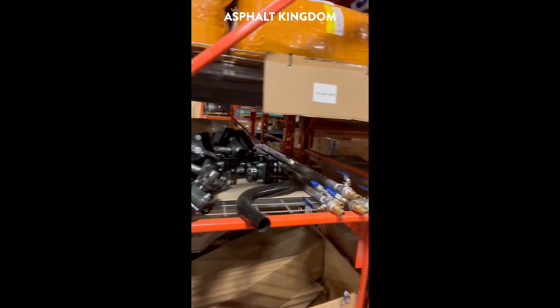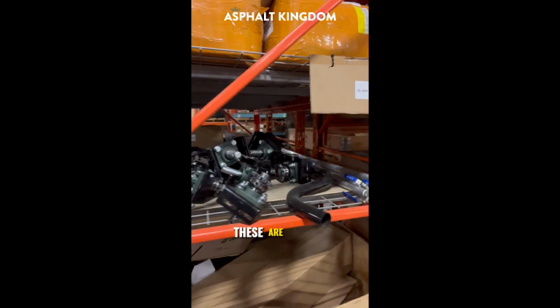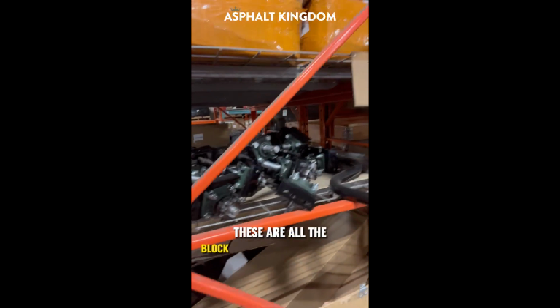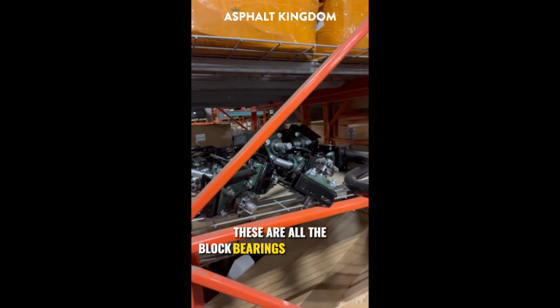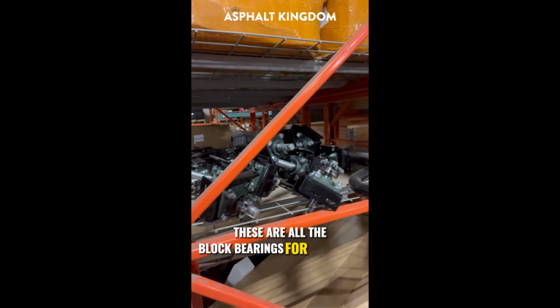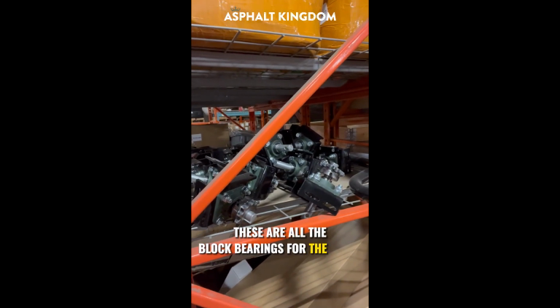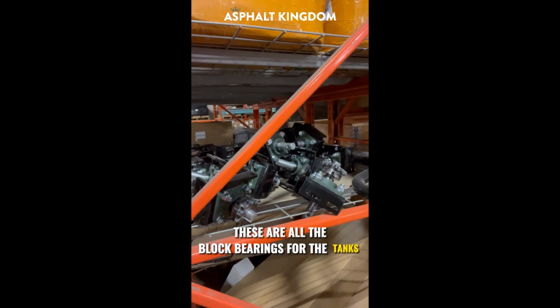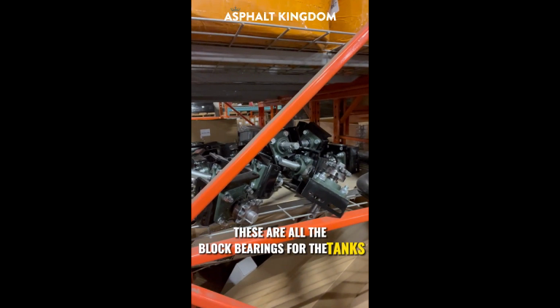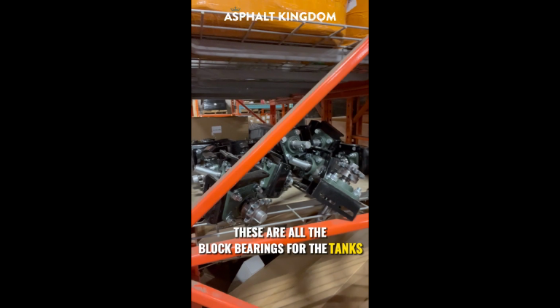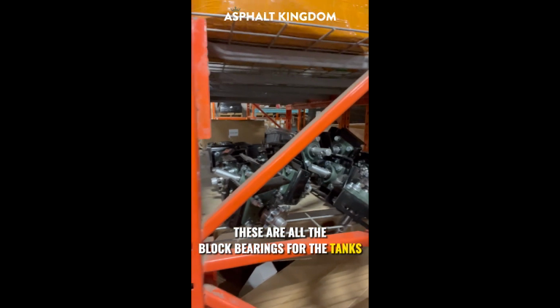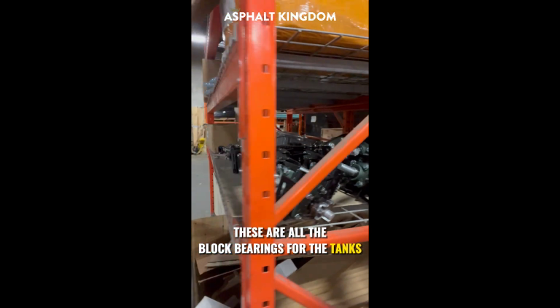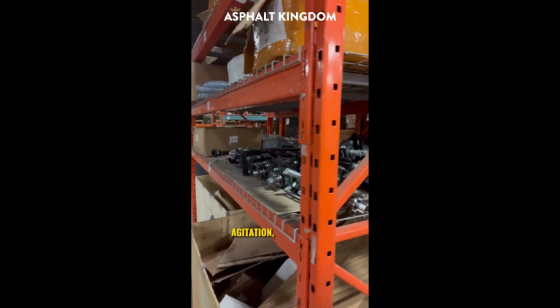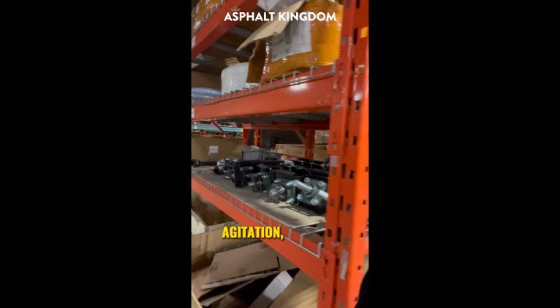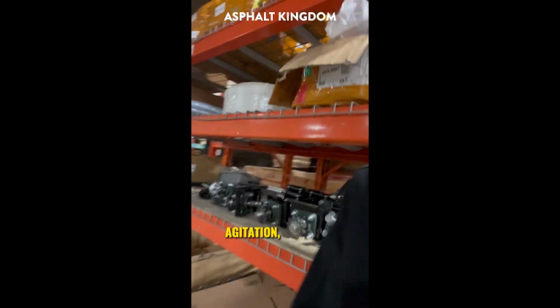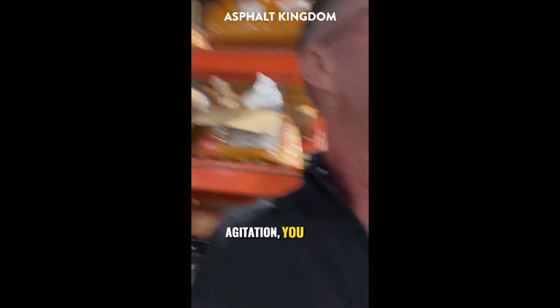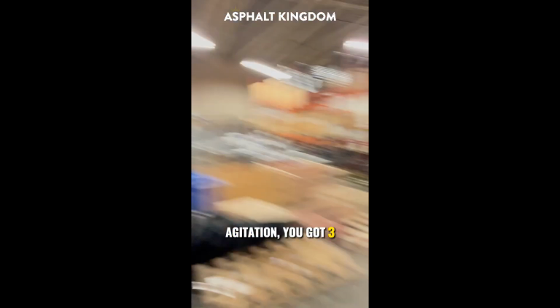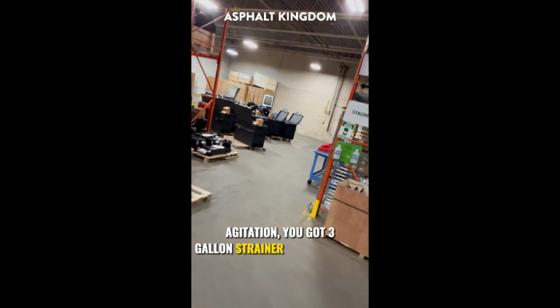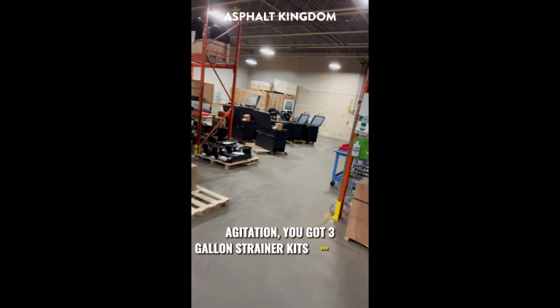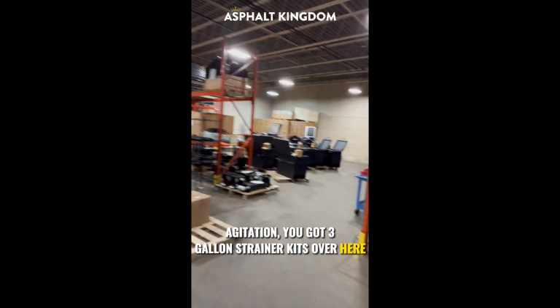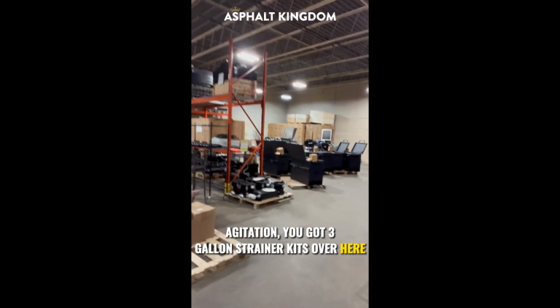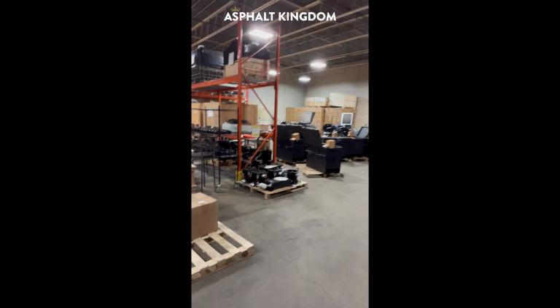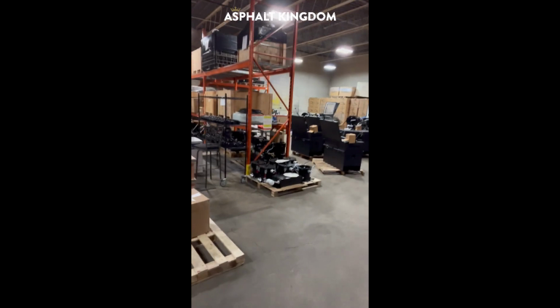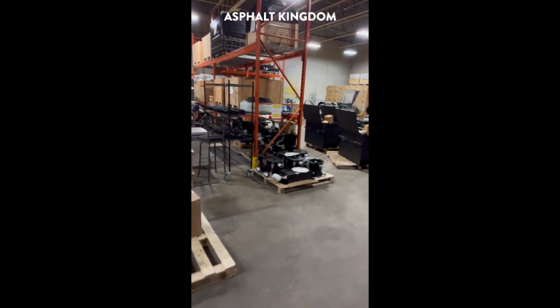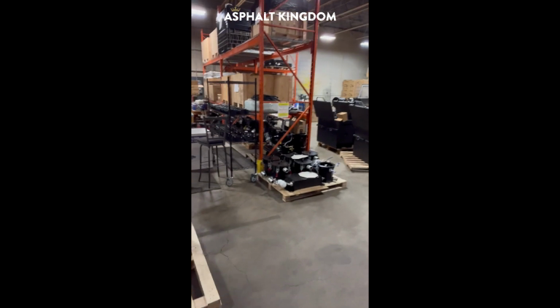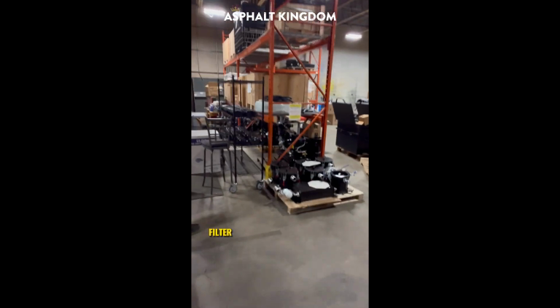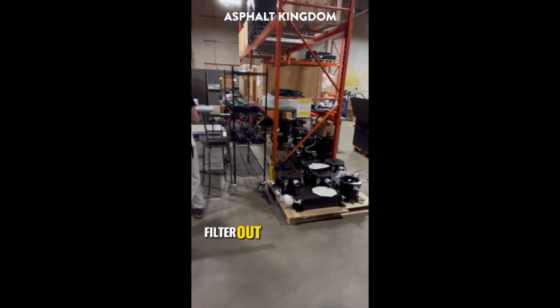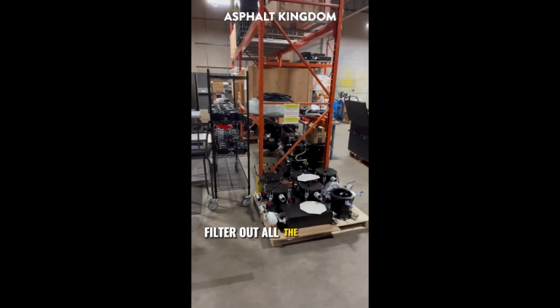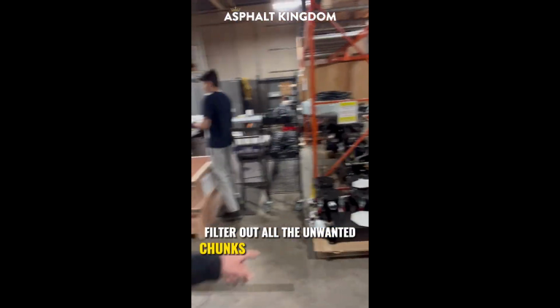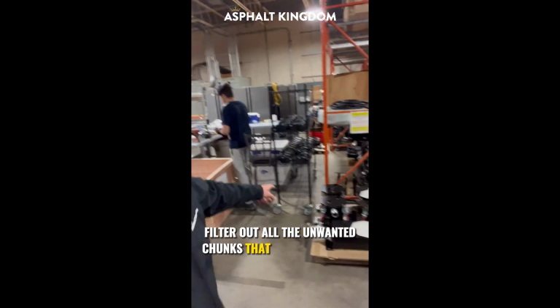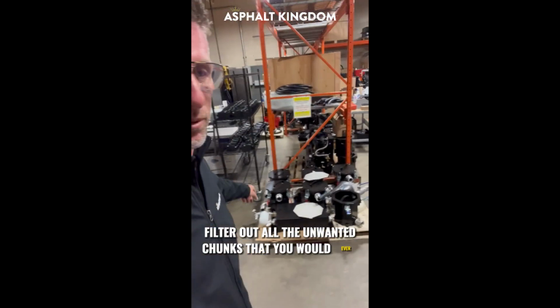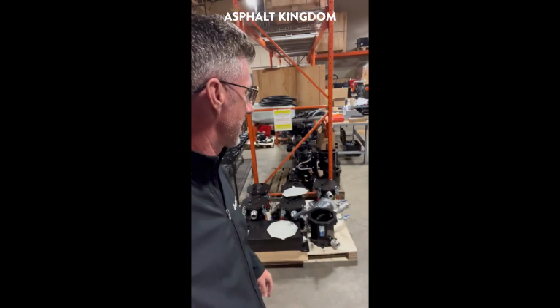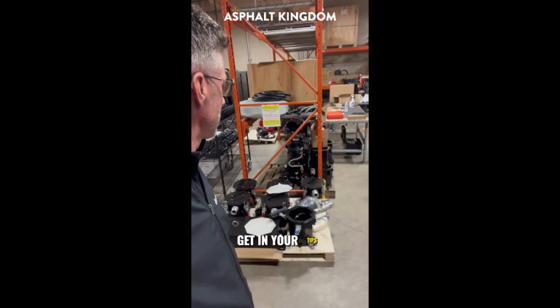These are all the block bearings for the tanks for agitation. You've got three-gallon strainer kits over here — they filter out all the unwanted chunks that you would ever get in your tips.